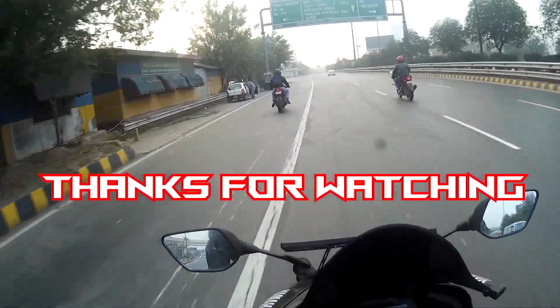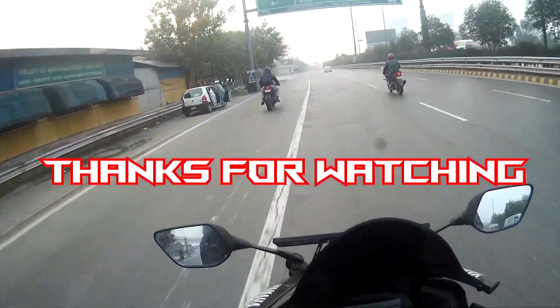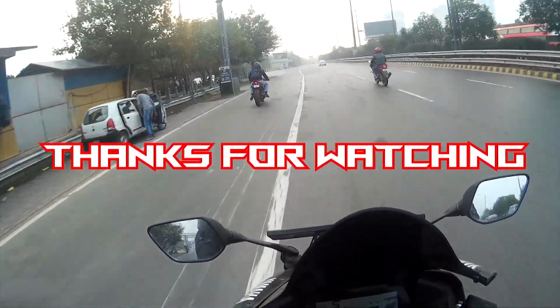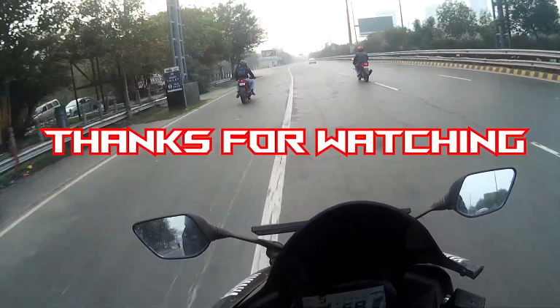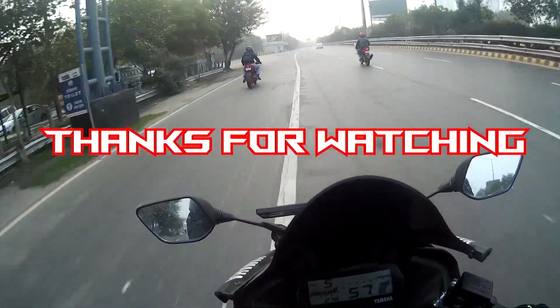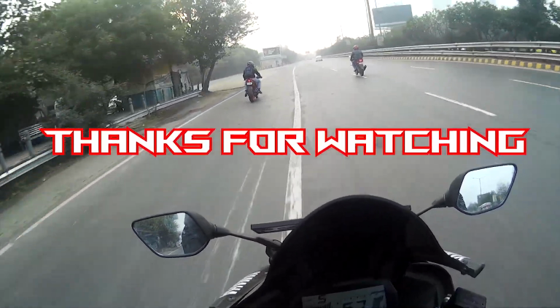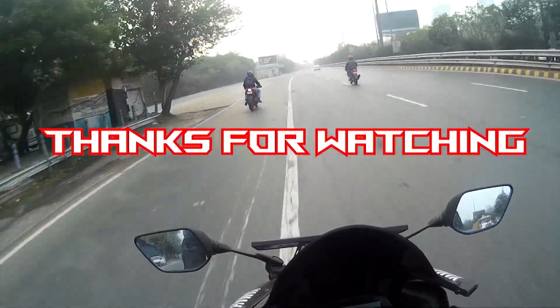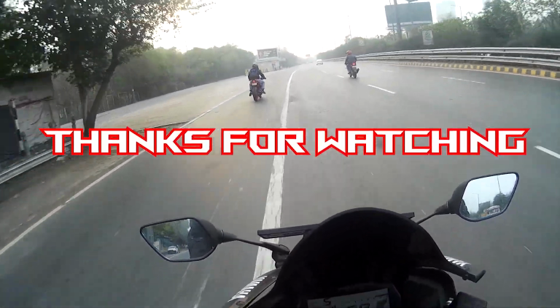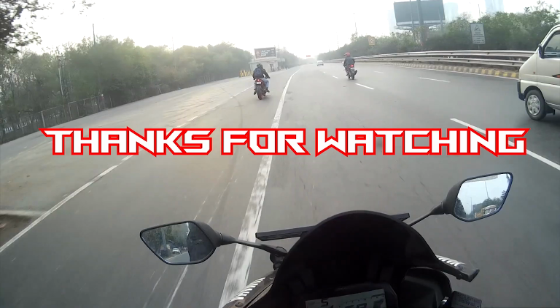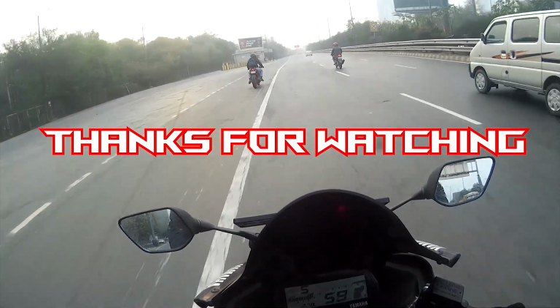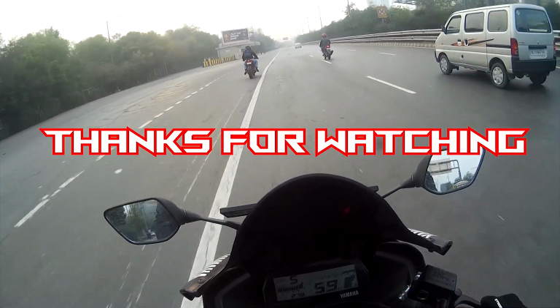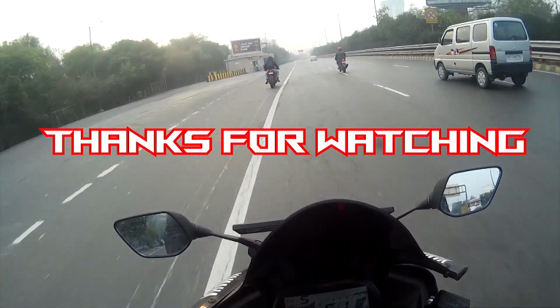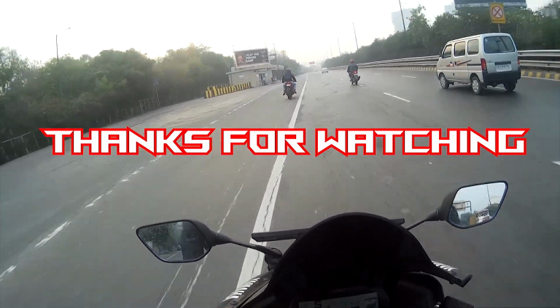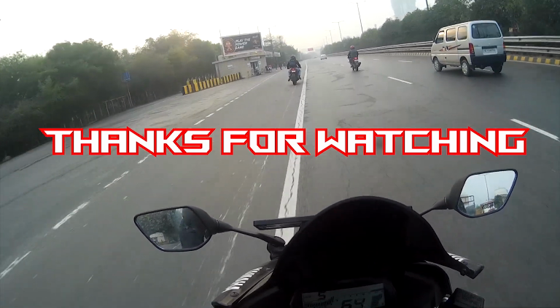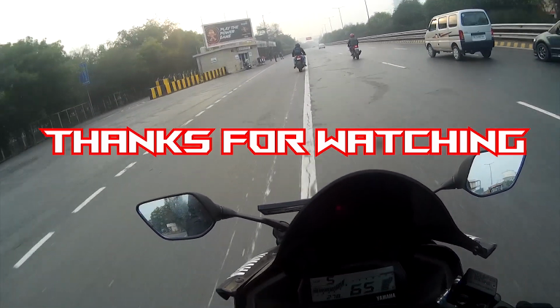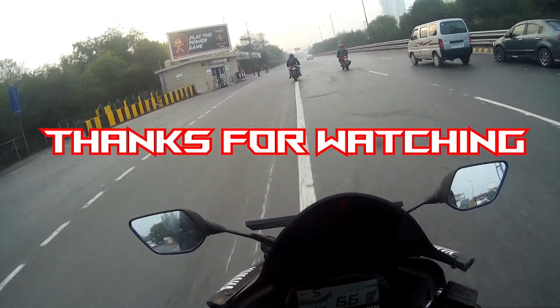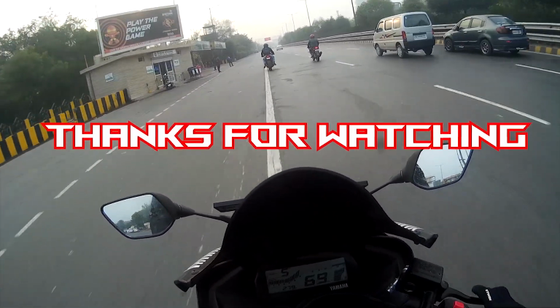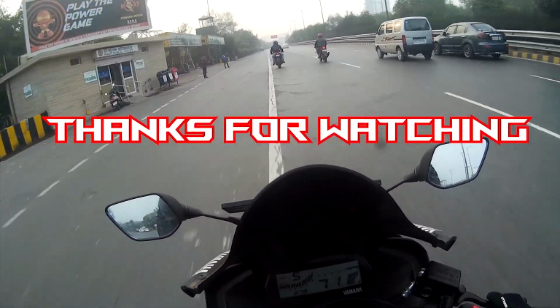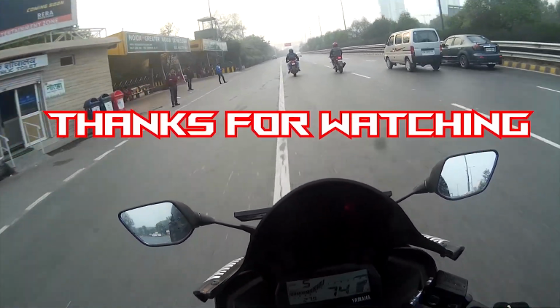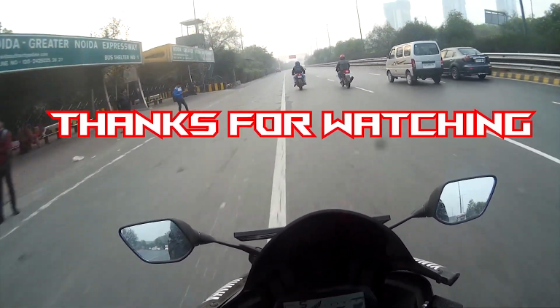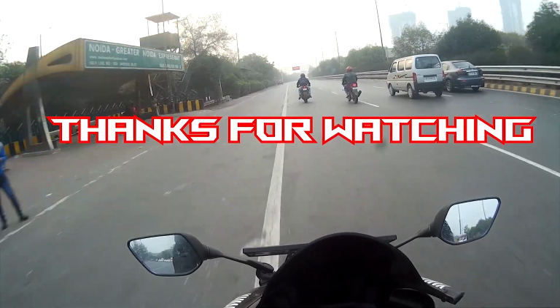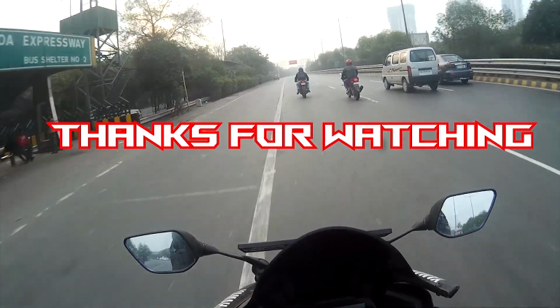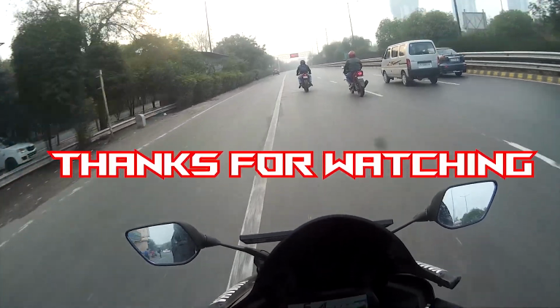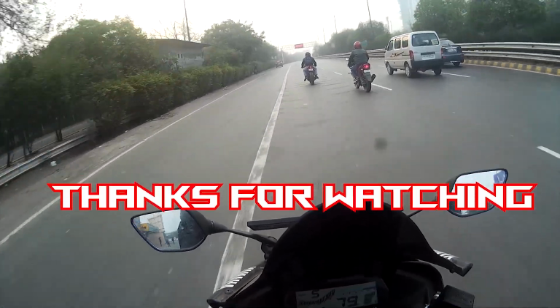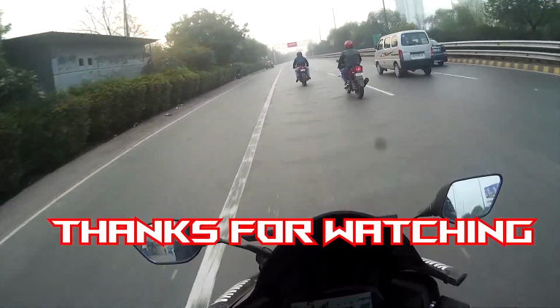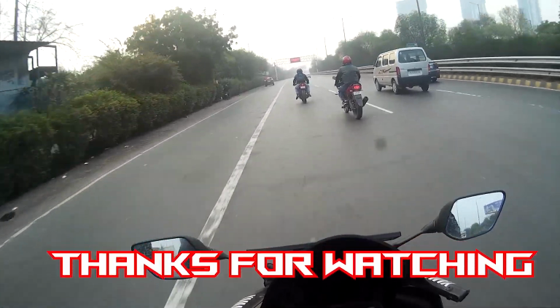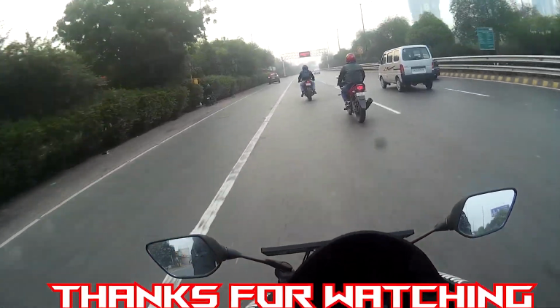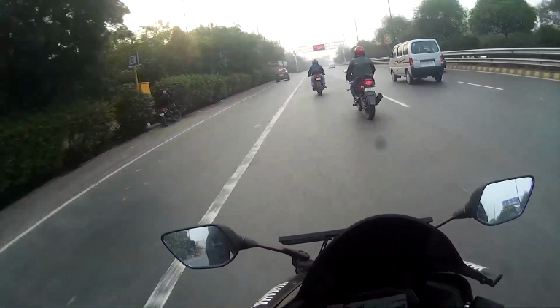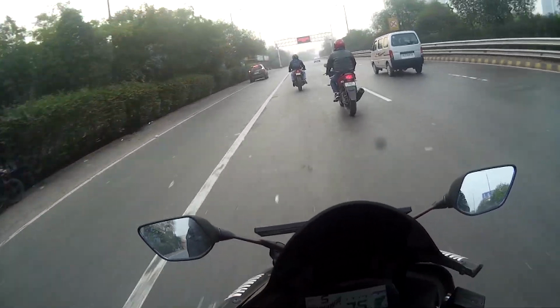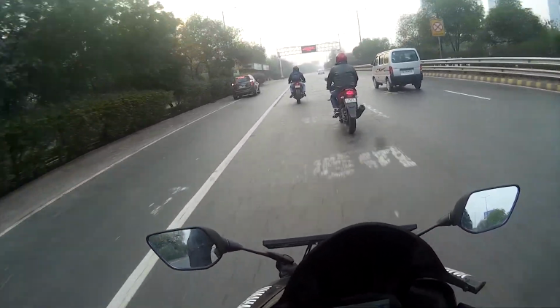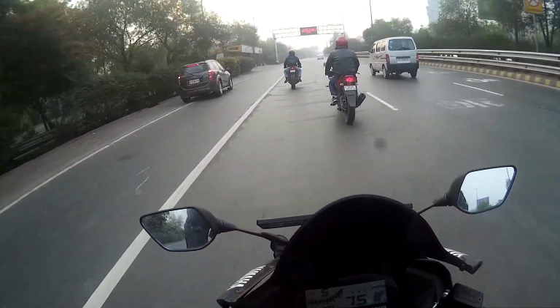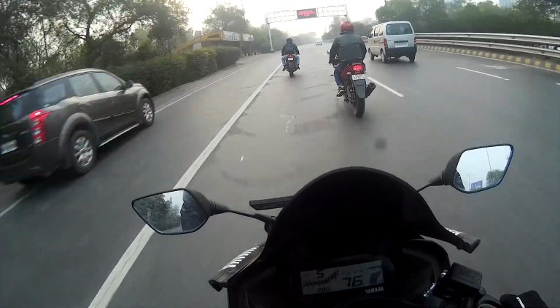Thank you so much for watching this video. Don't forget to like, share, and subscribe, and press the notification bell so that you can get notified every time I upload a video on my YouTube channel.